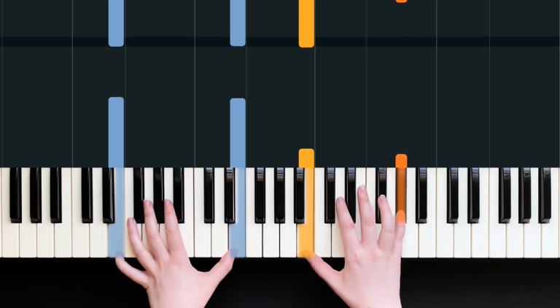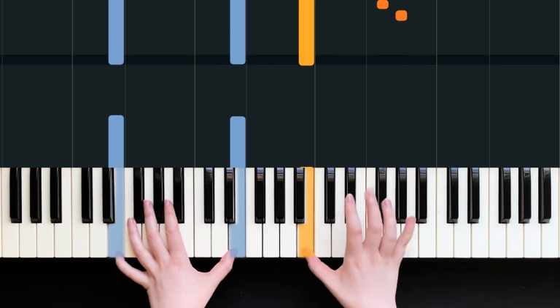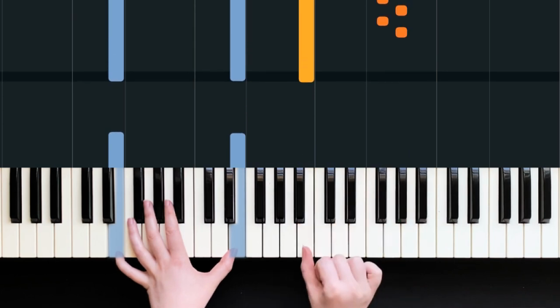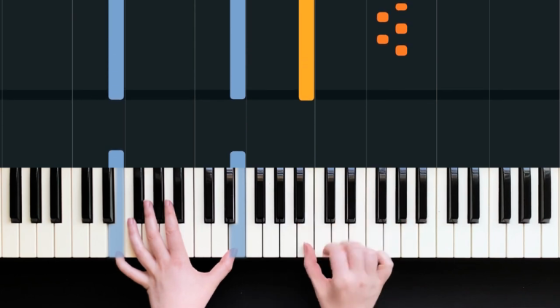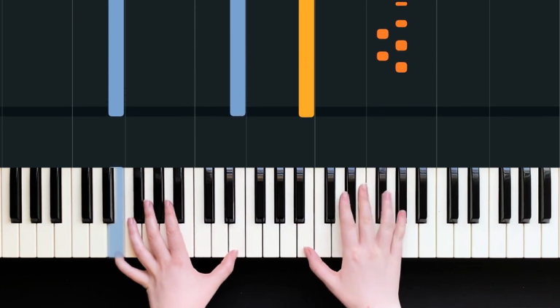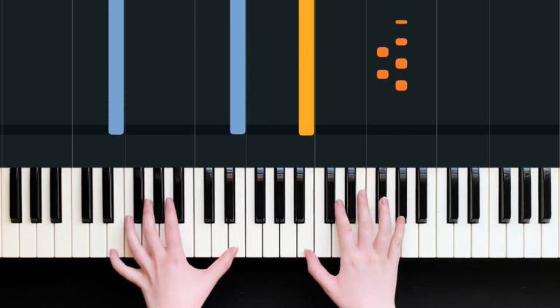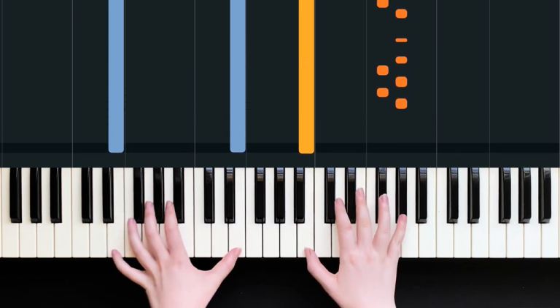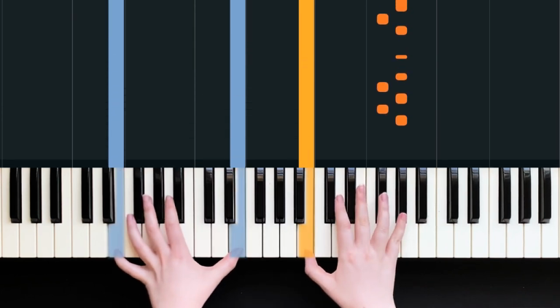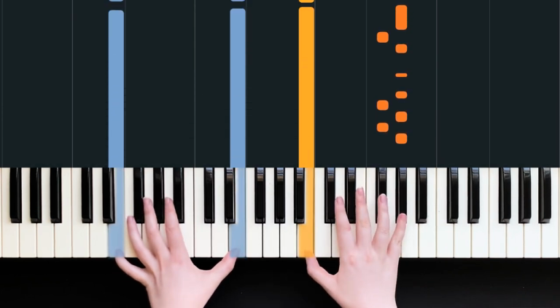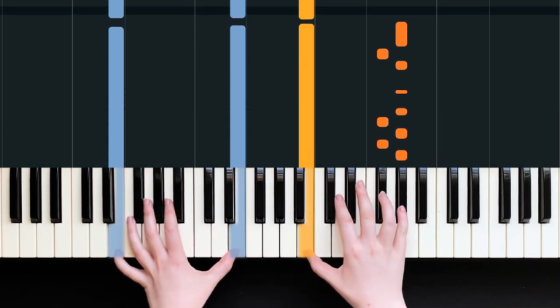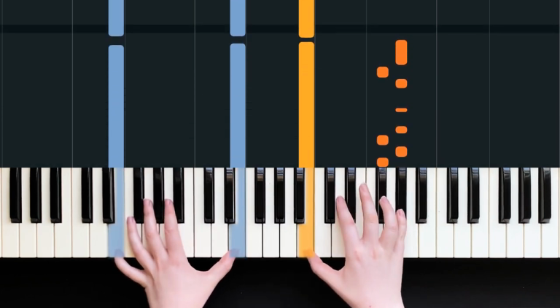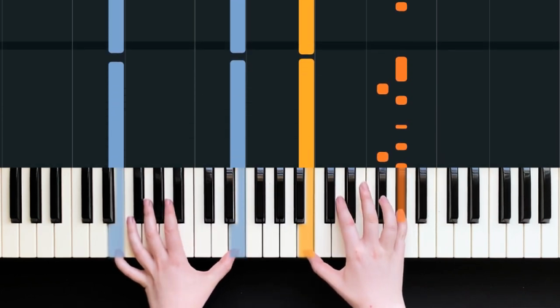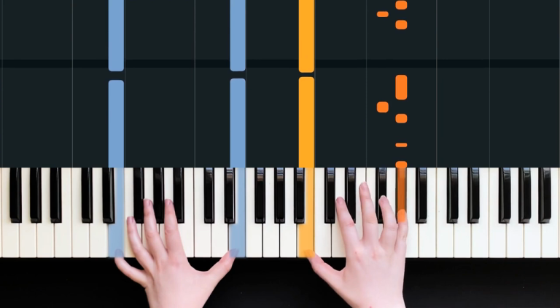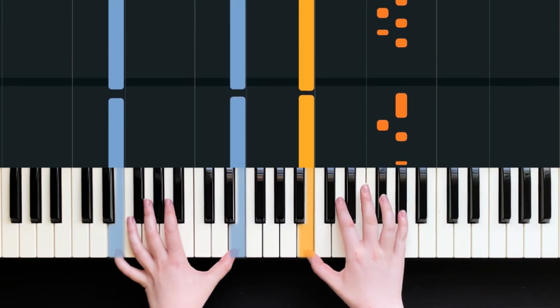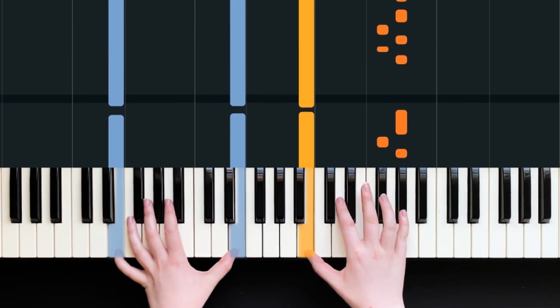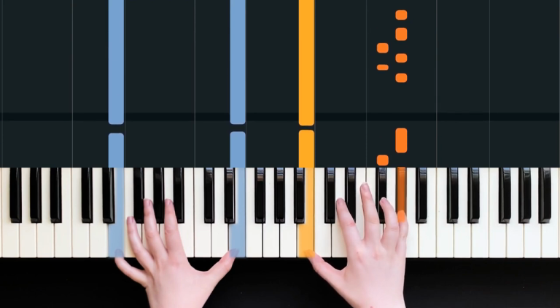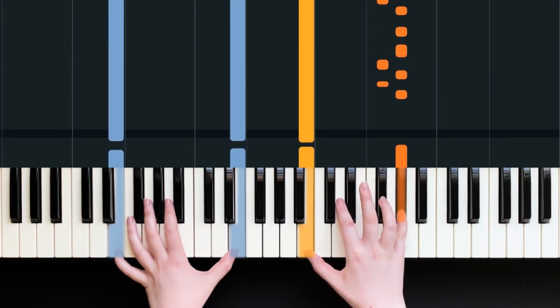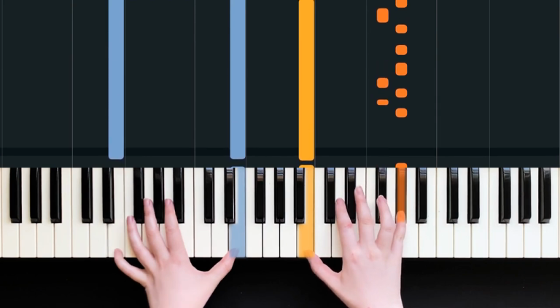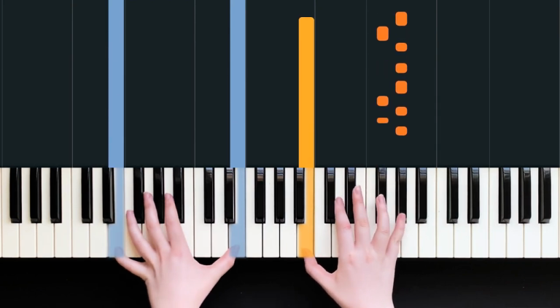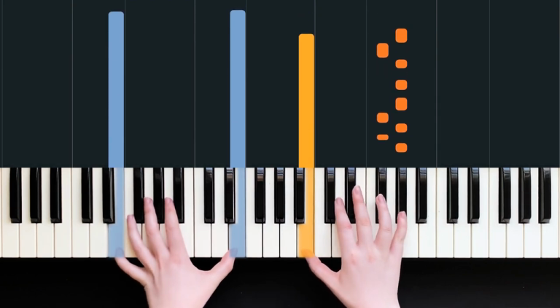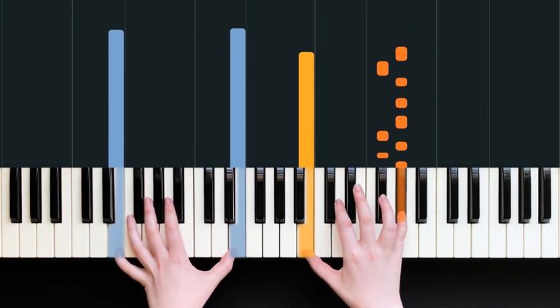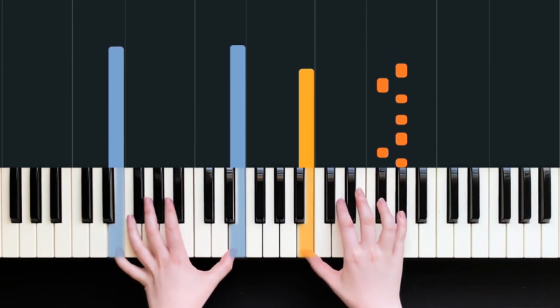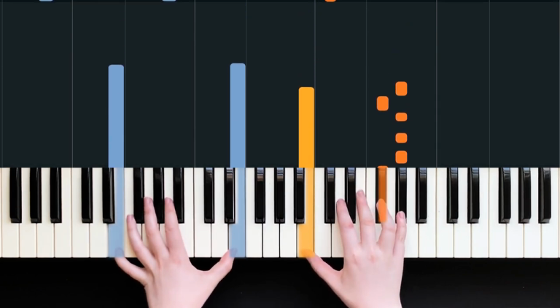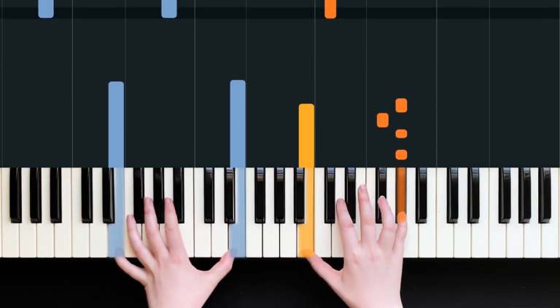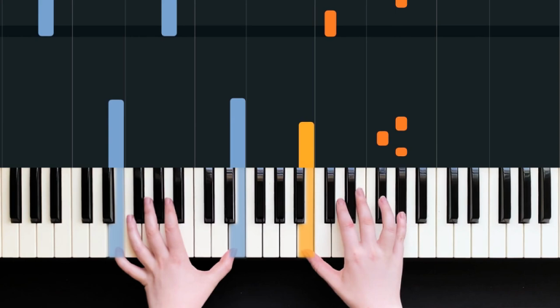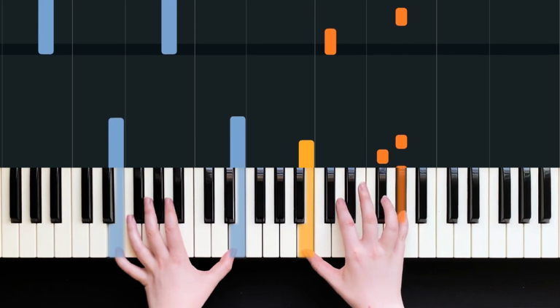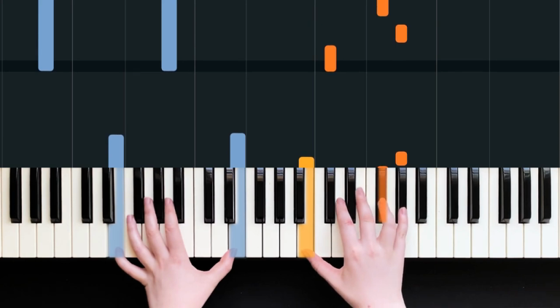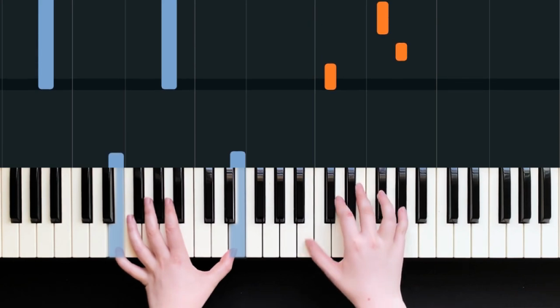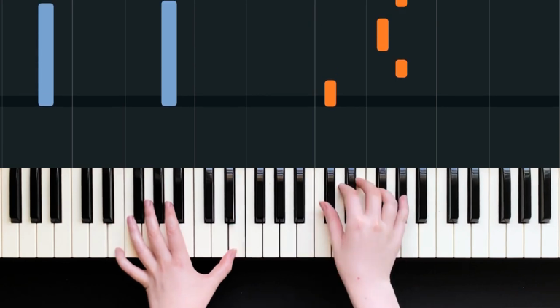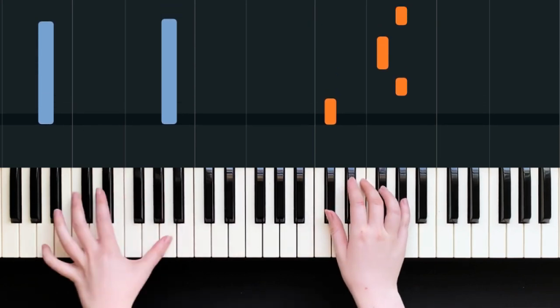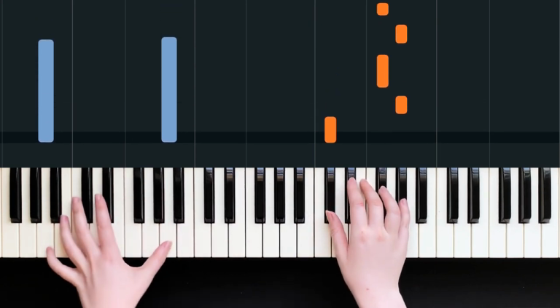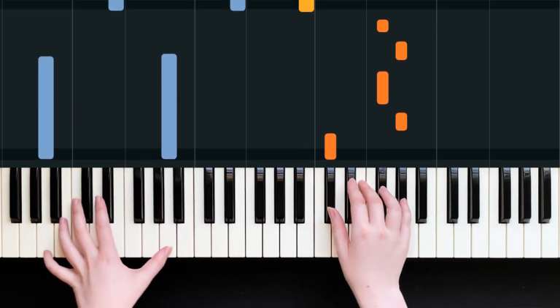Can you see how I'm keeping that B held down? The counting is: one, two E and ah, three and, four E and. Really it's just following the vocal line of the song.